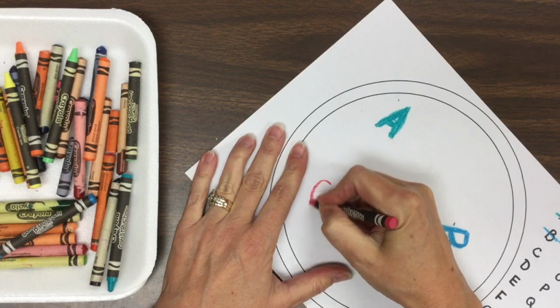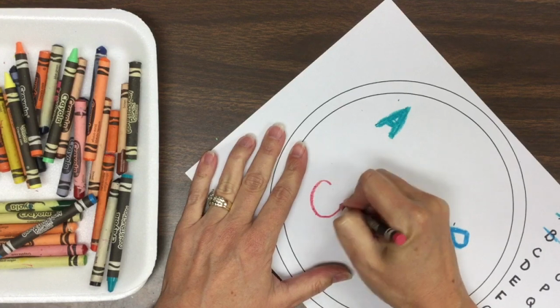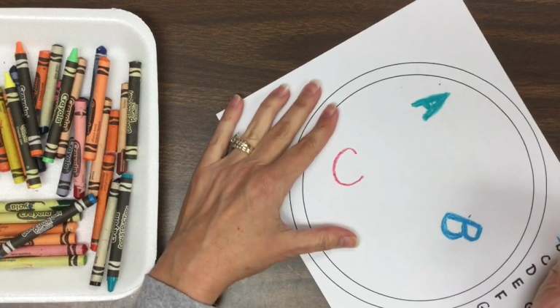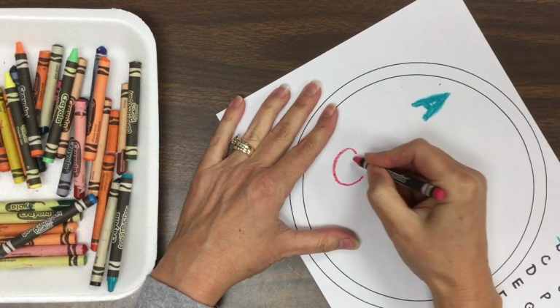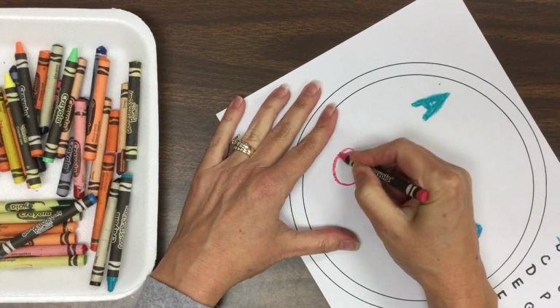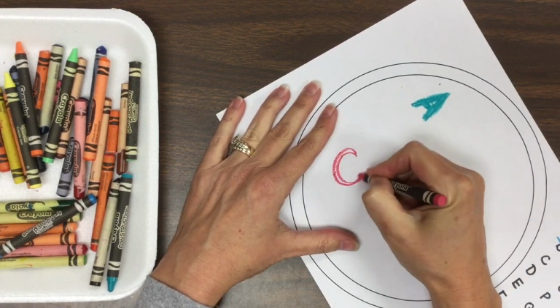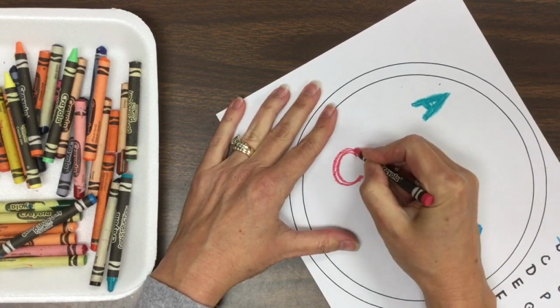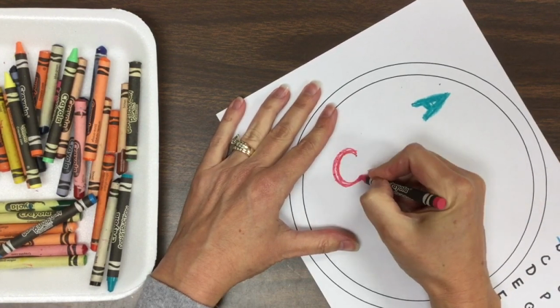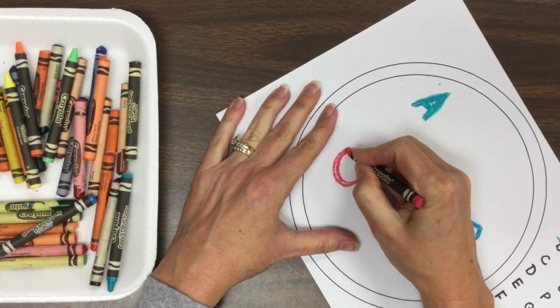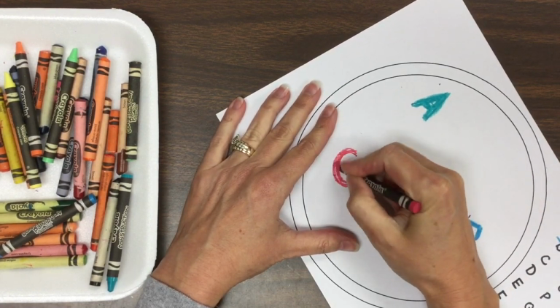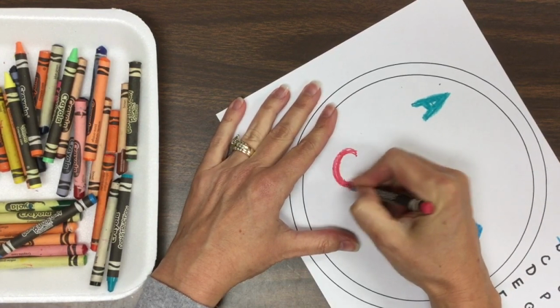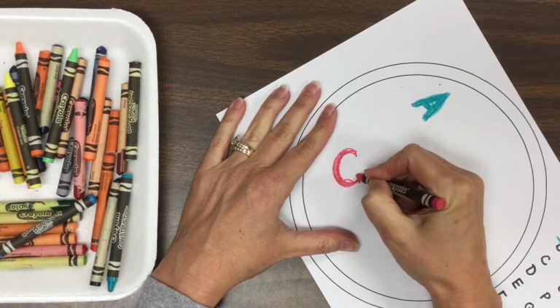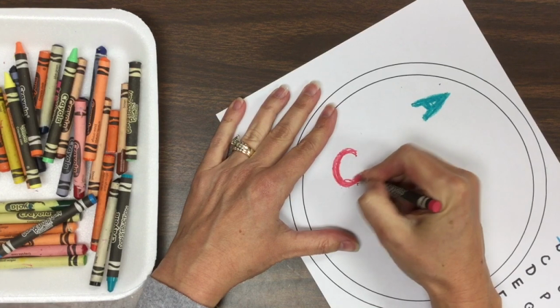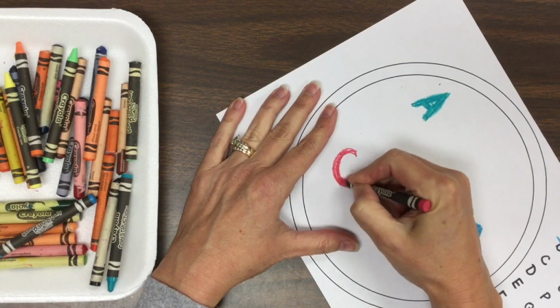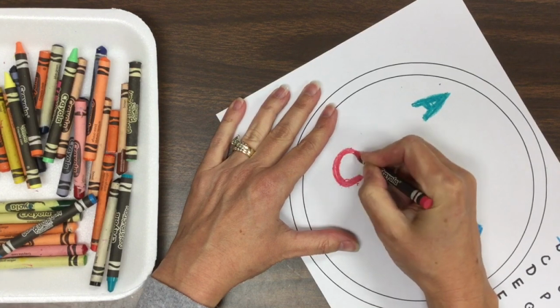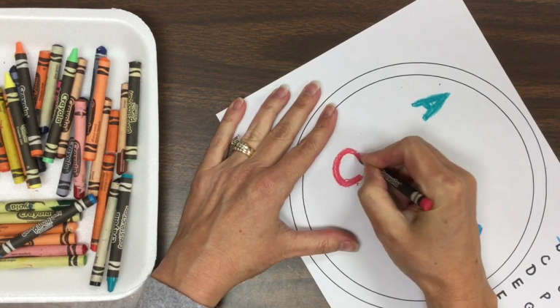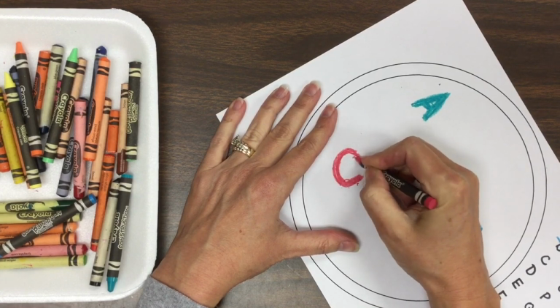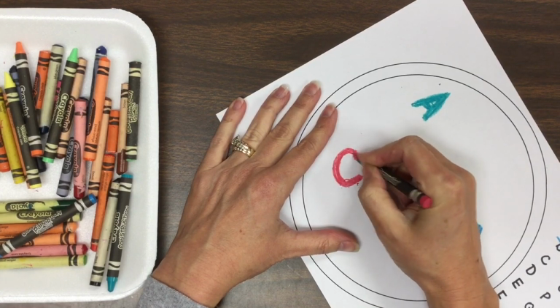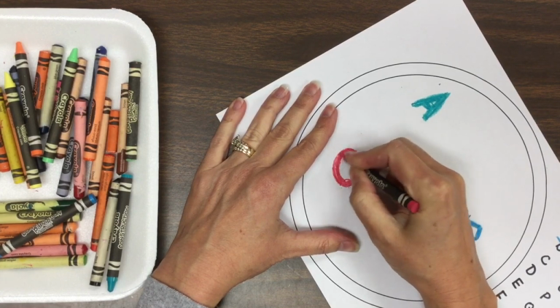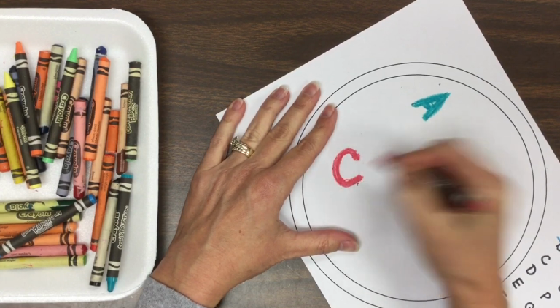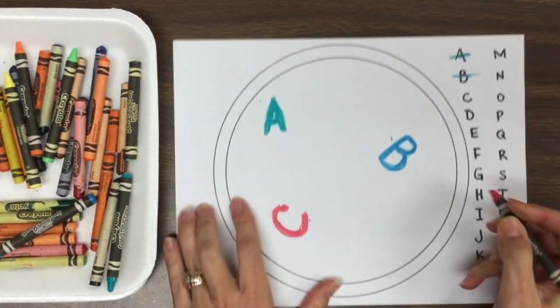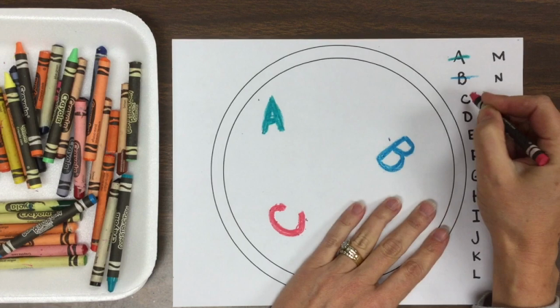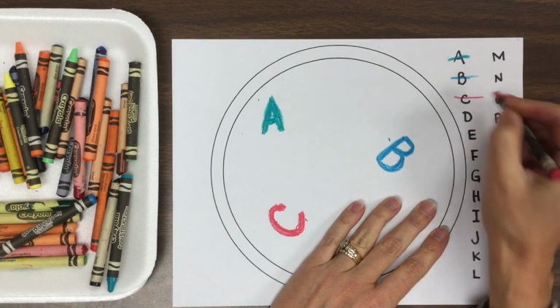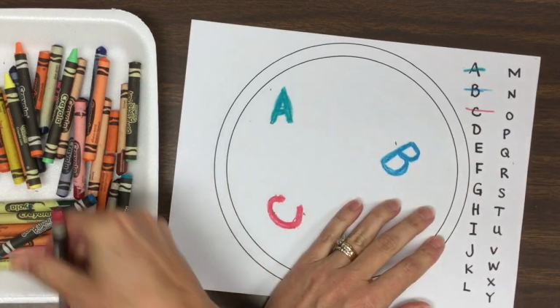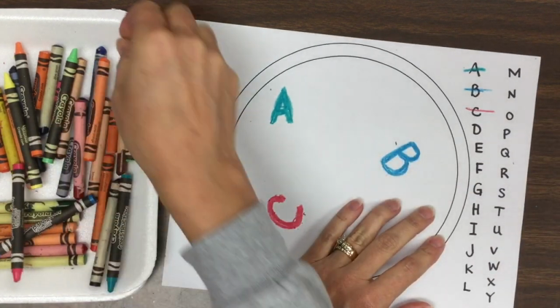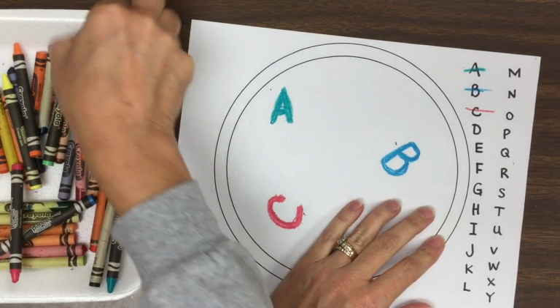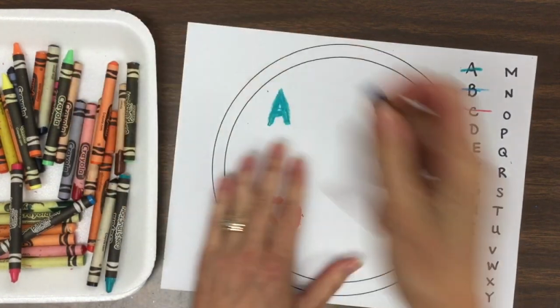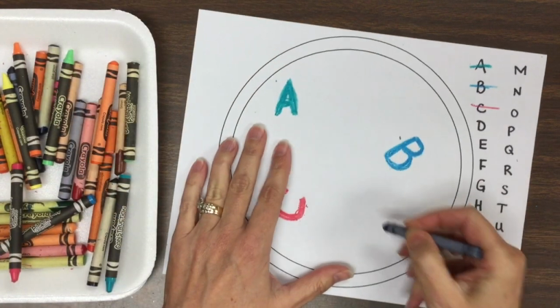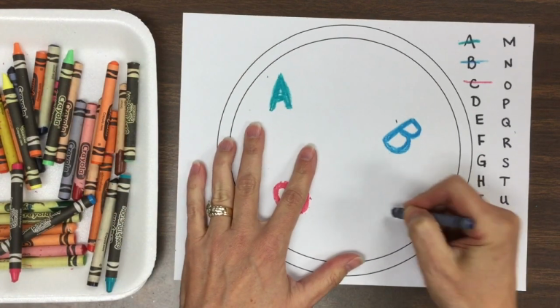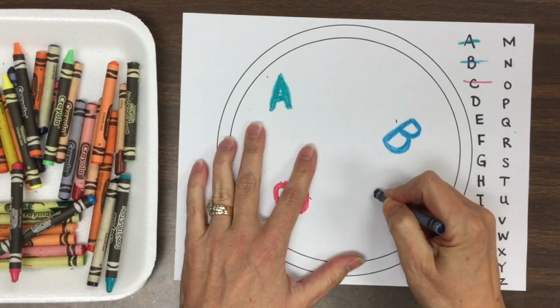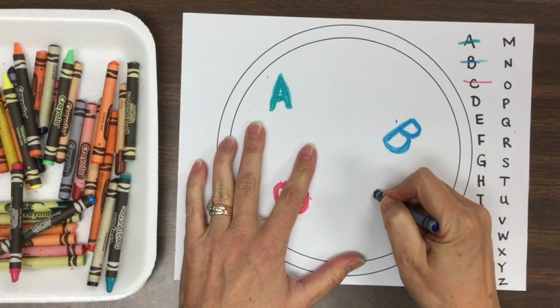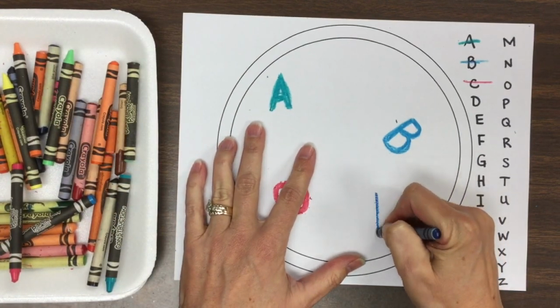Every time you go to a new letter, it's going to be very colorful if you pick a new crayon. Don't do the whole alphabet with the same color — see if you can switch colors every time you go to a new letter. So let's just take a look here as I go through the alphabet.